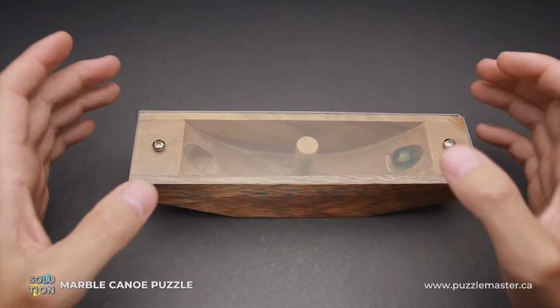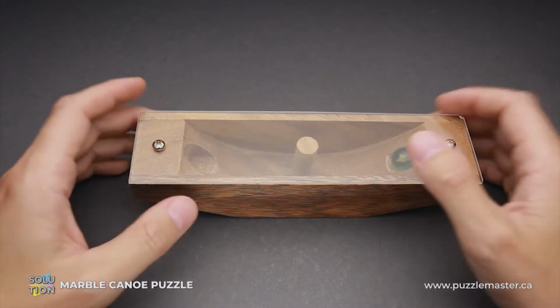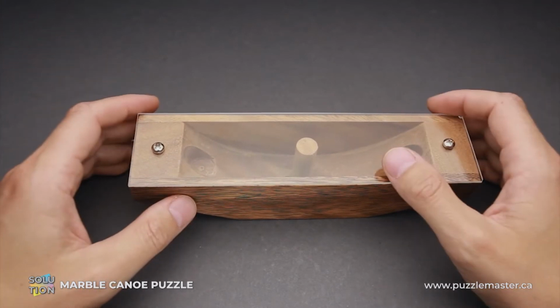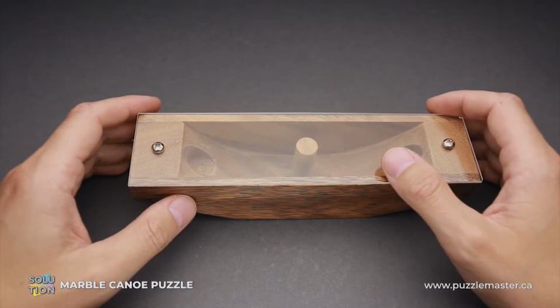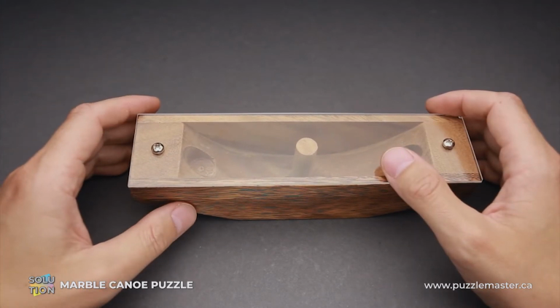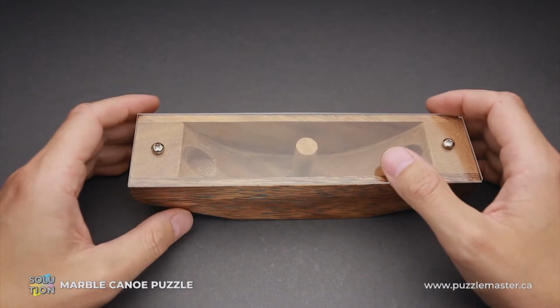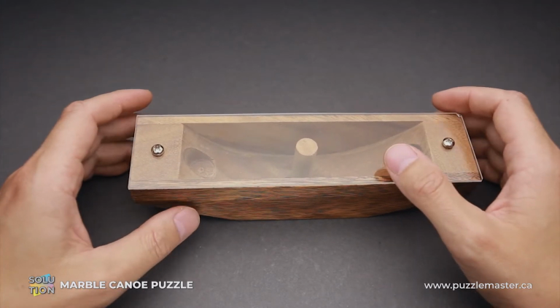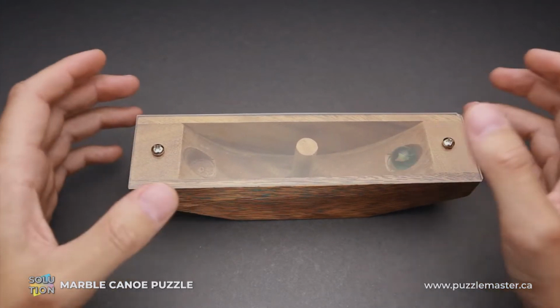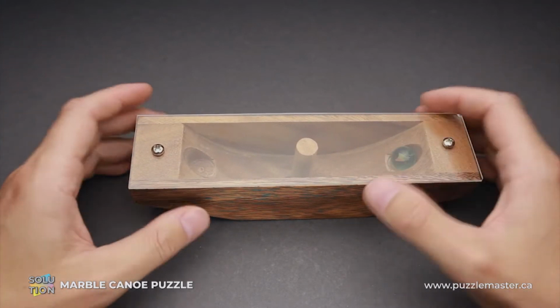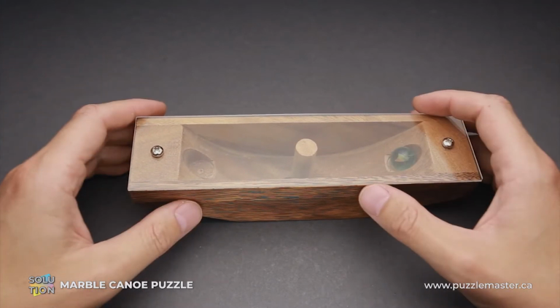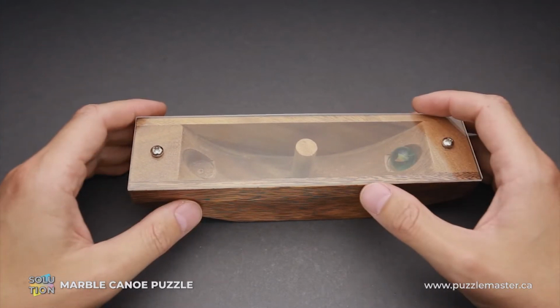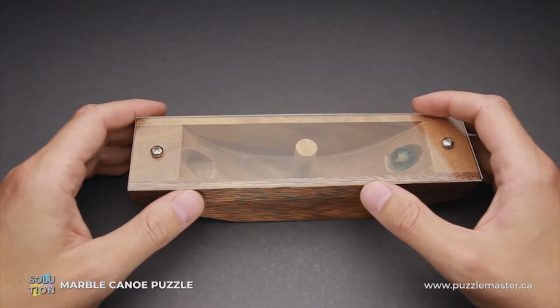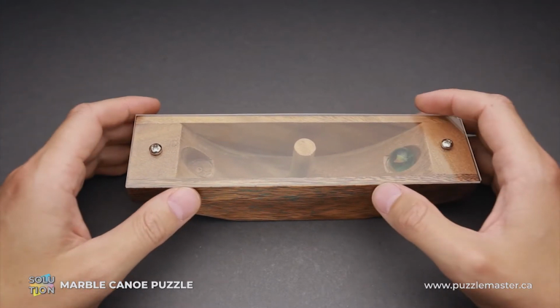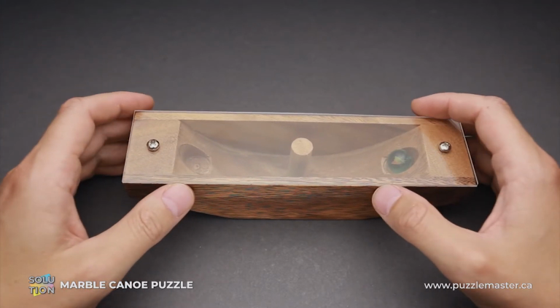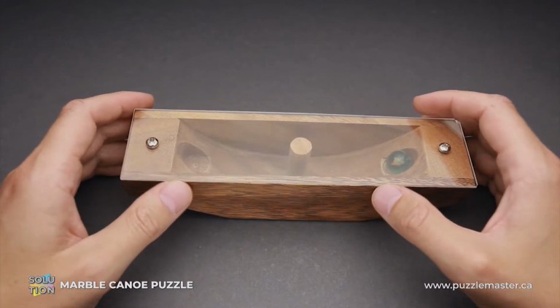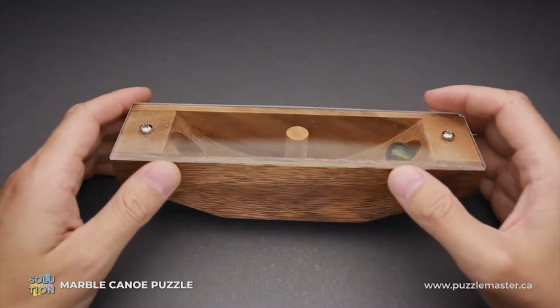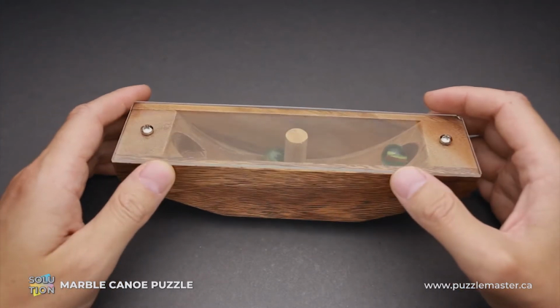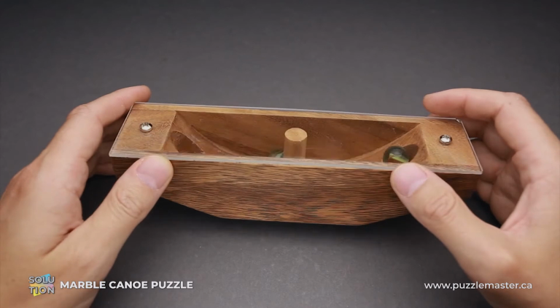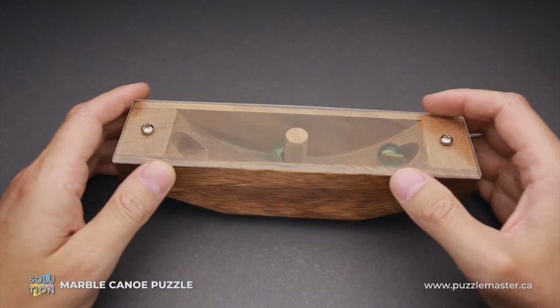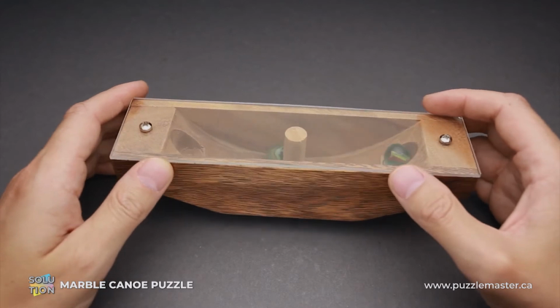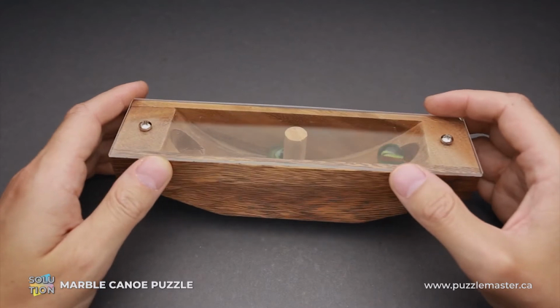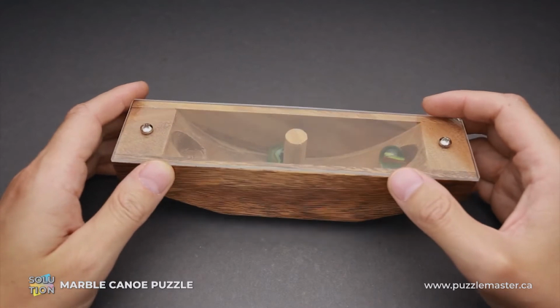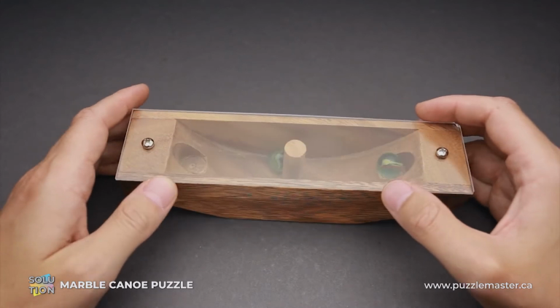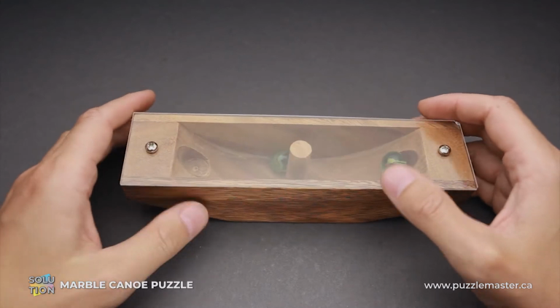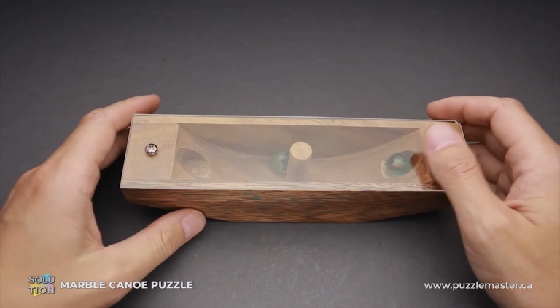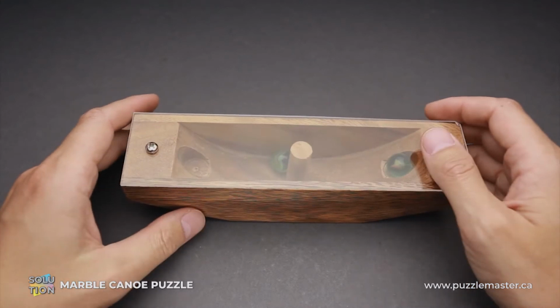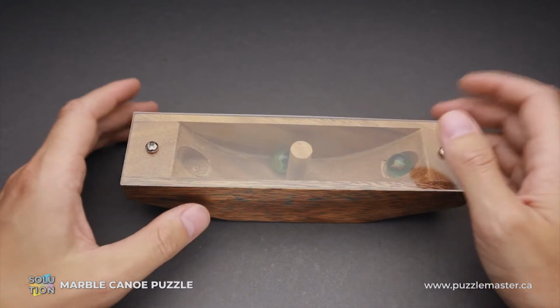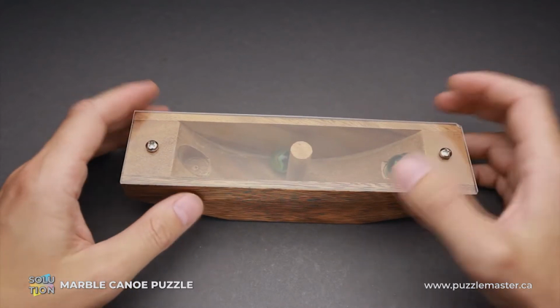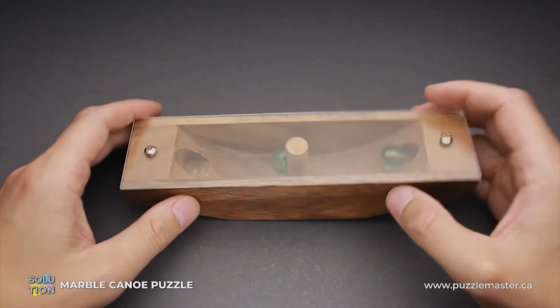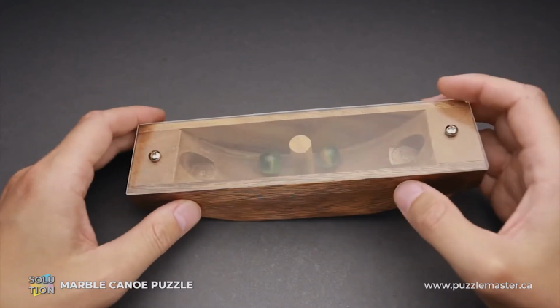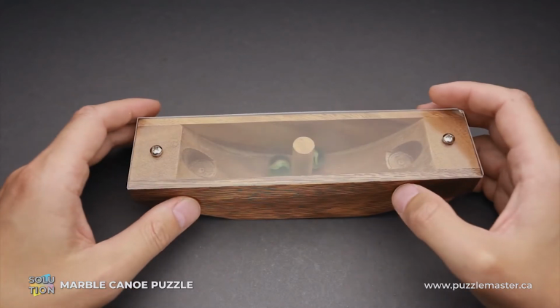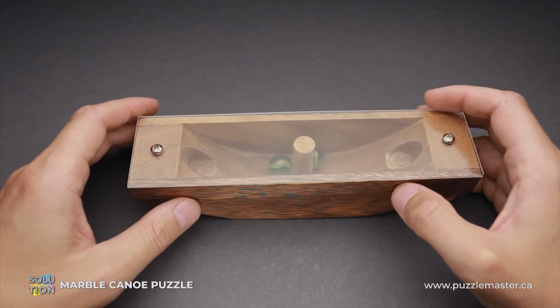If you like the Marble Canoe puzzle and you want to buy it, go to puzzlemaster.ca. And if you want to see the solution of this puzzle, keep watching the video.